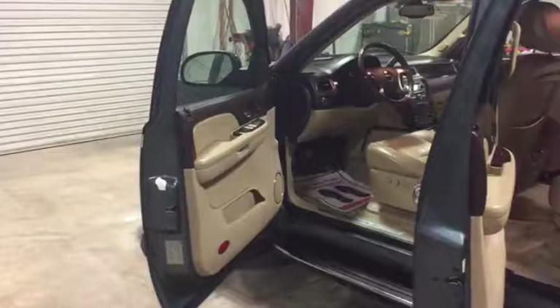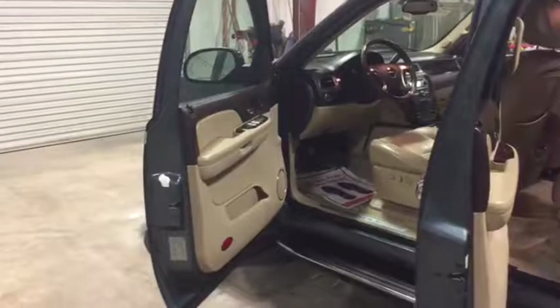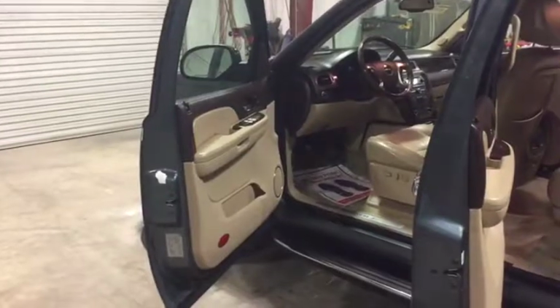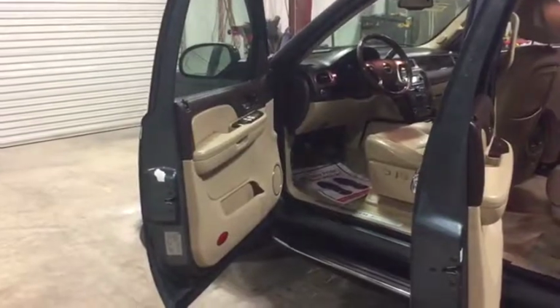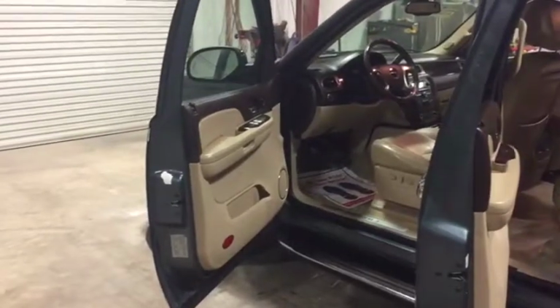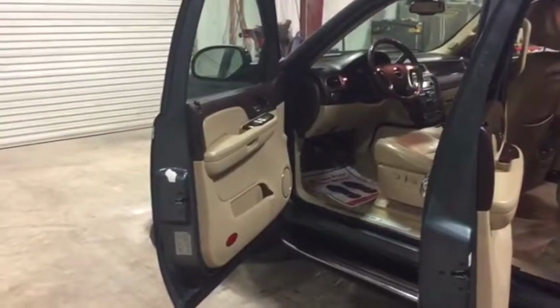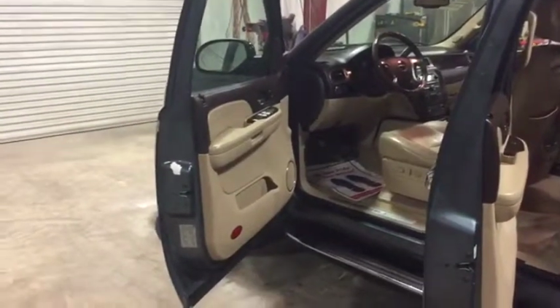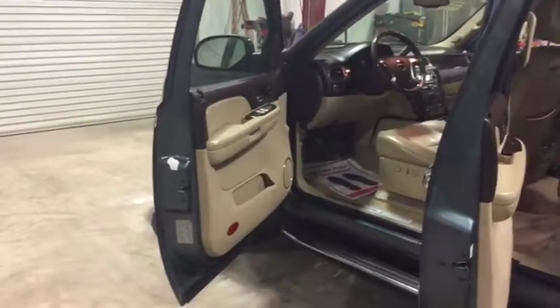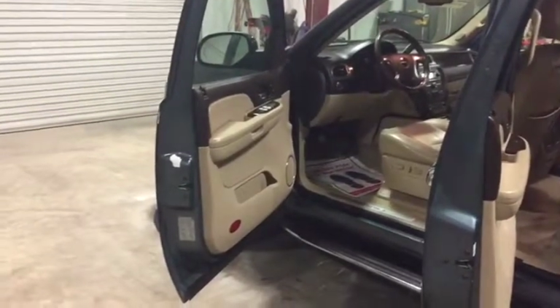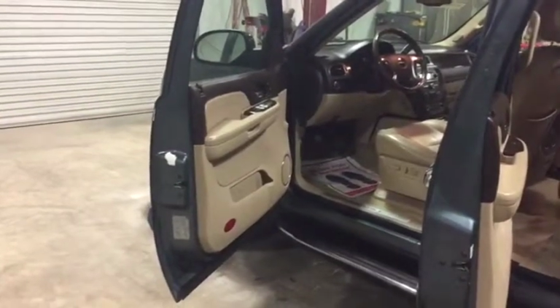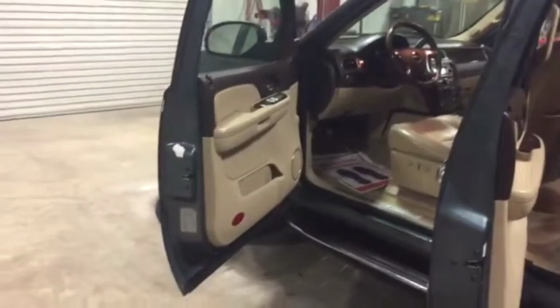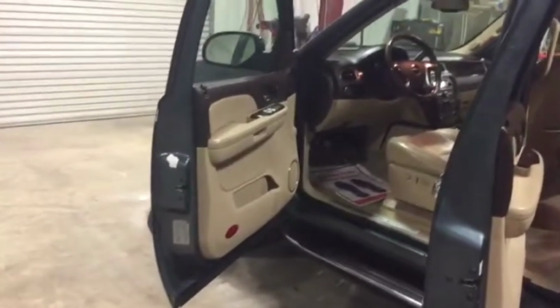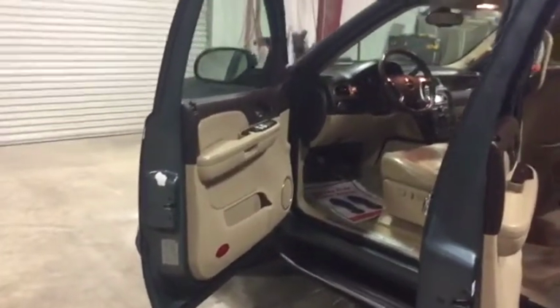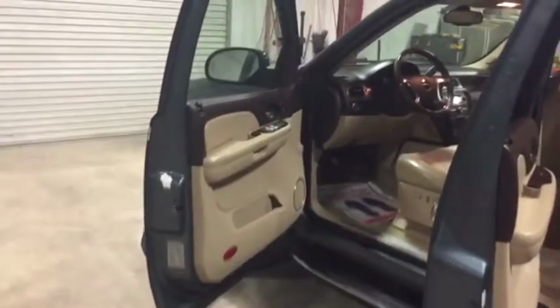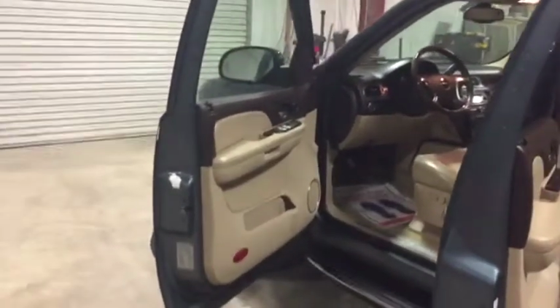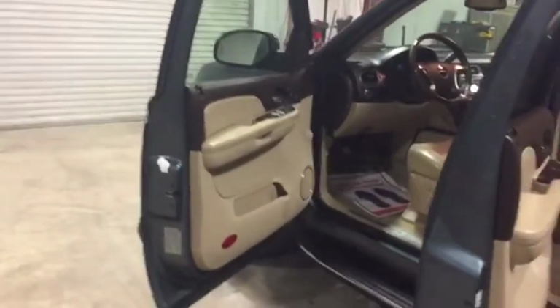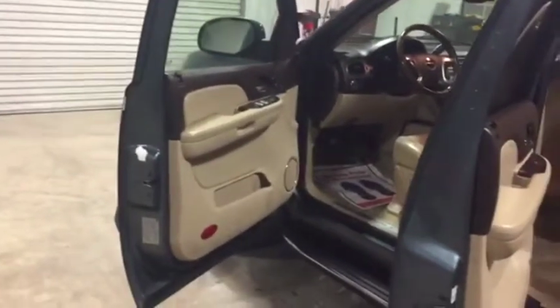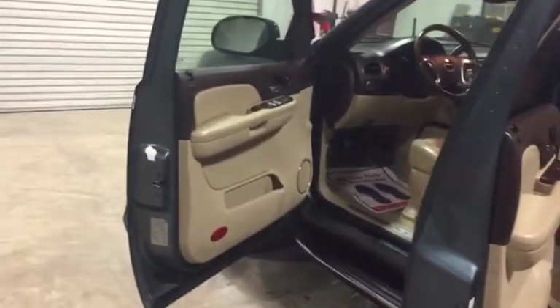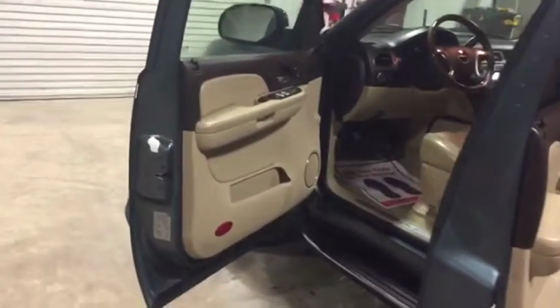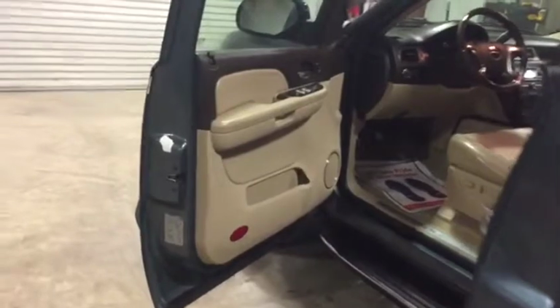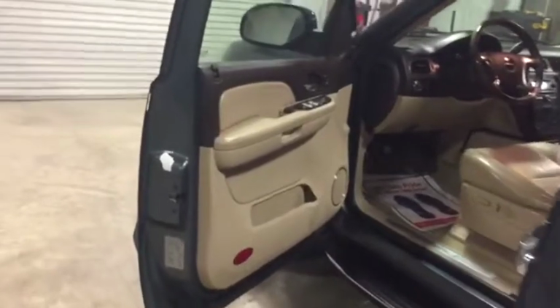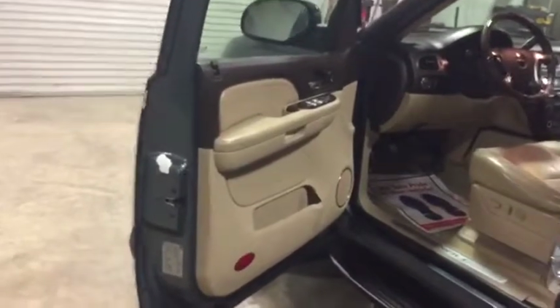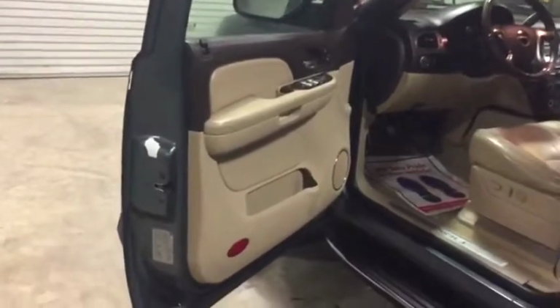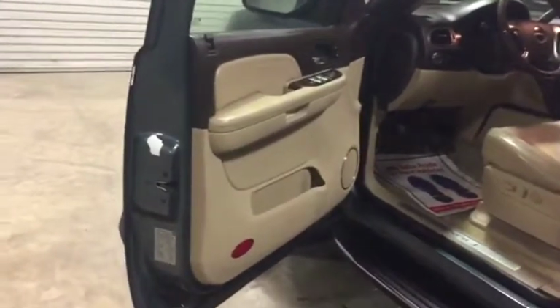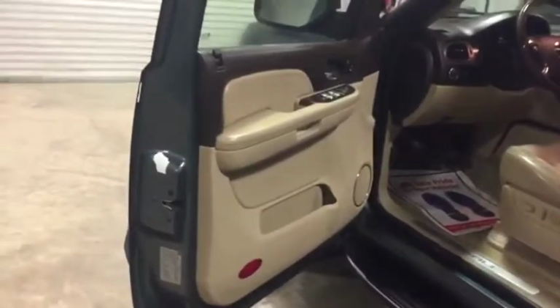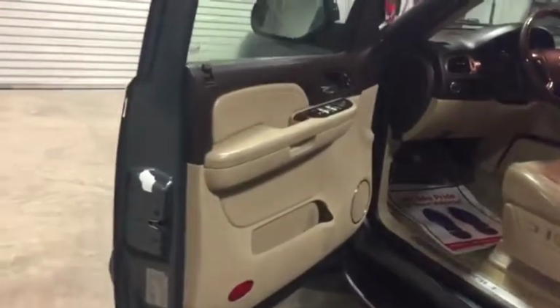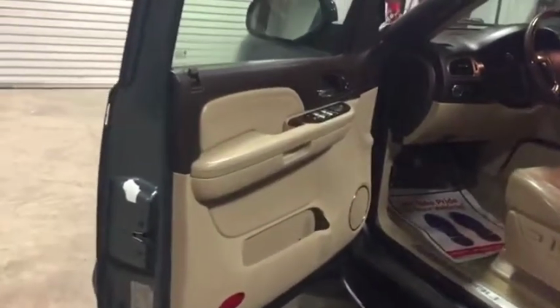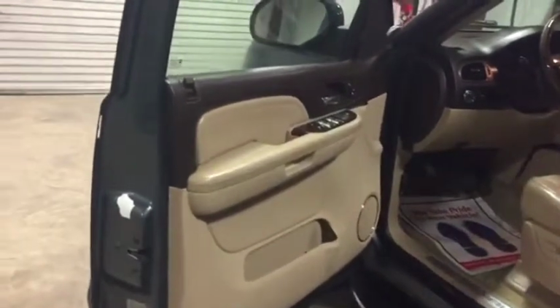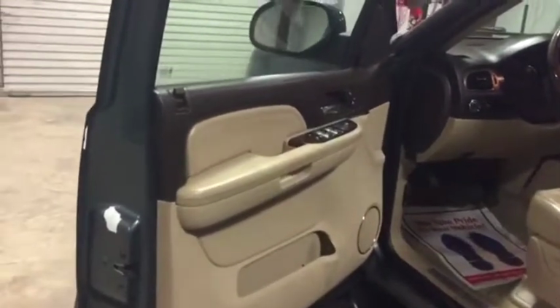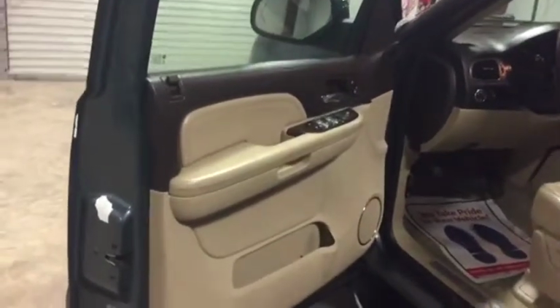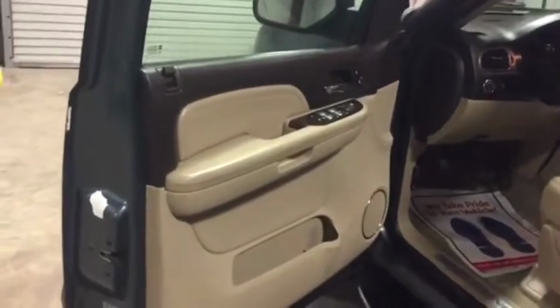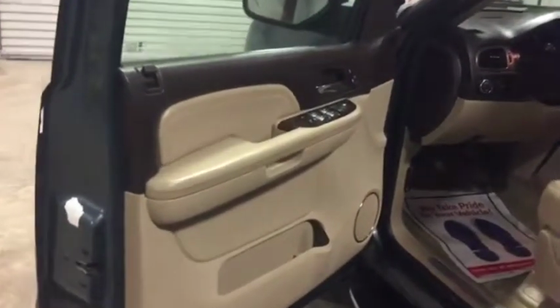We're going to do a walk-up video on this 2007 GMC Denali, all-wheel drive. You heard that right — hard to find a nice all-wheel drive. It's a pretty clean one for you.